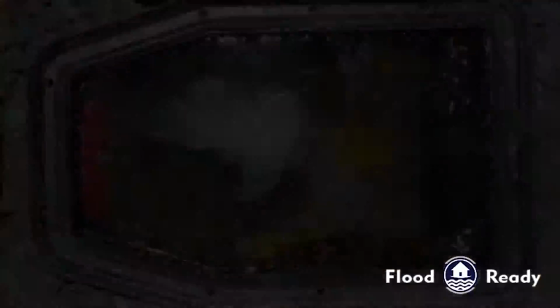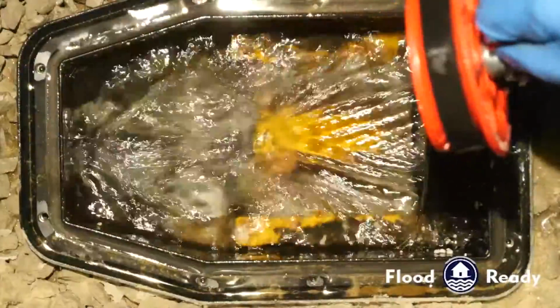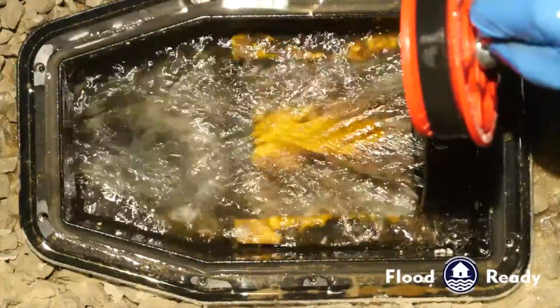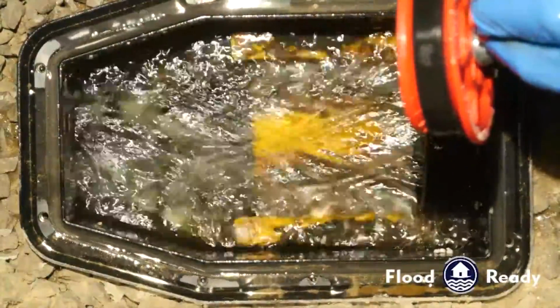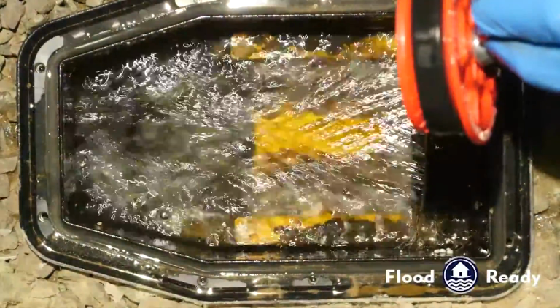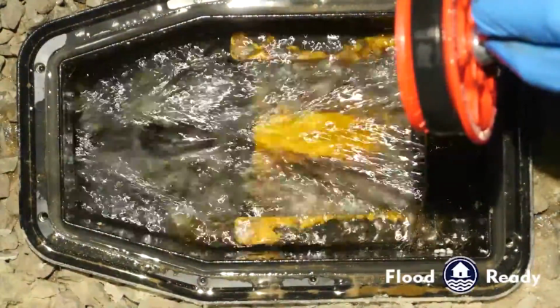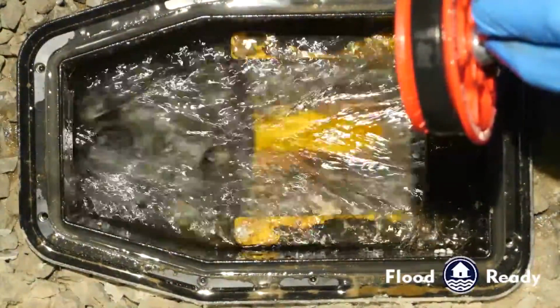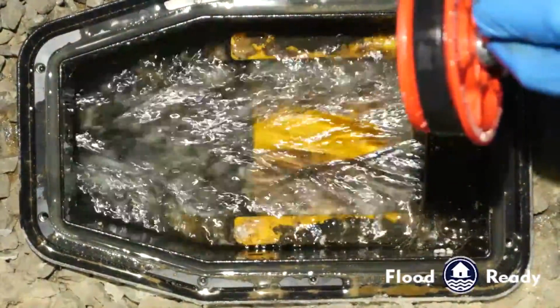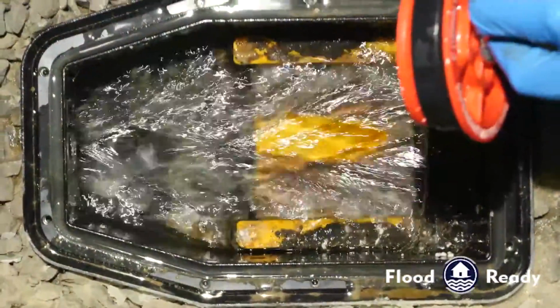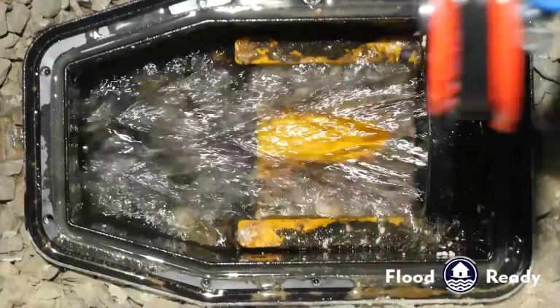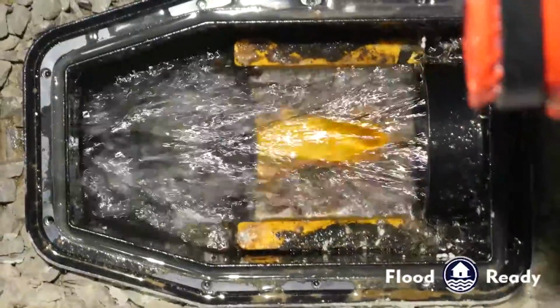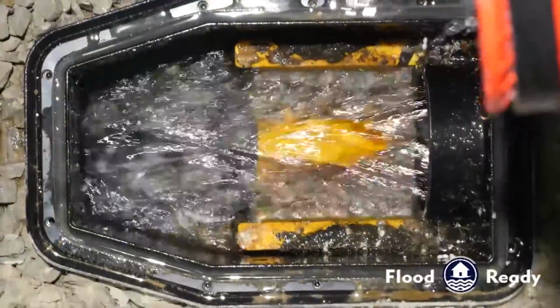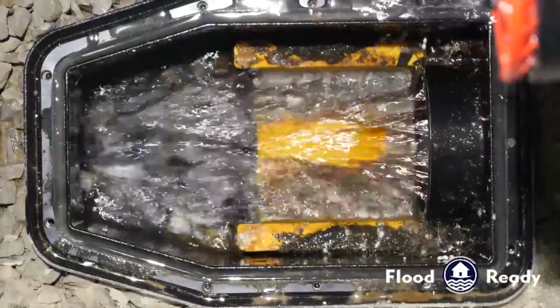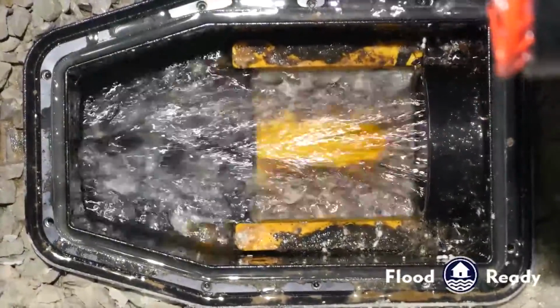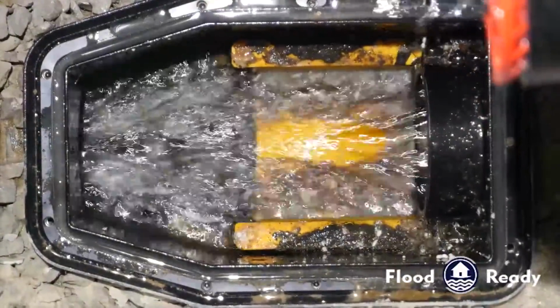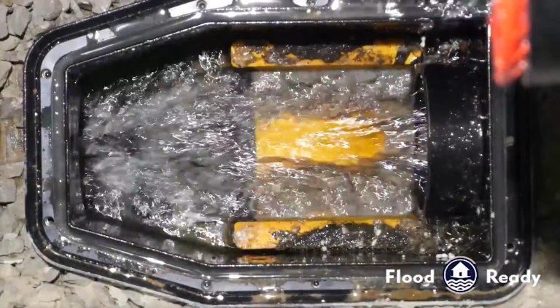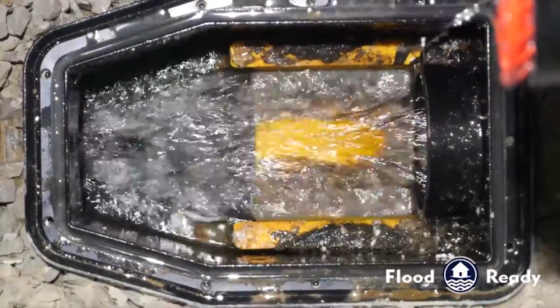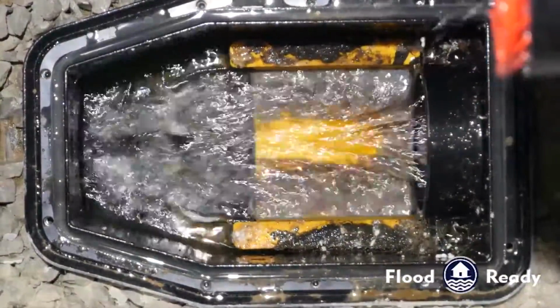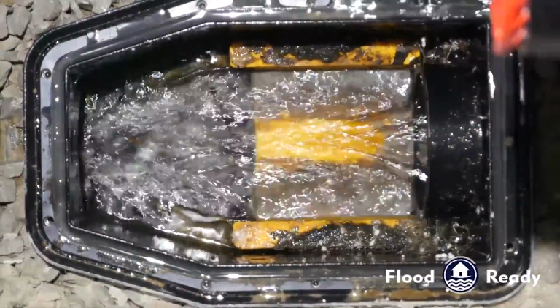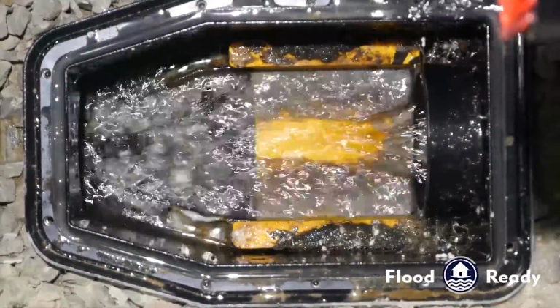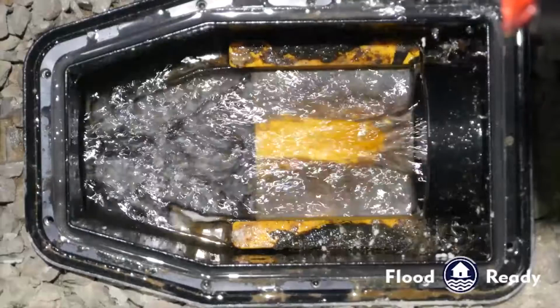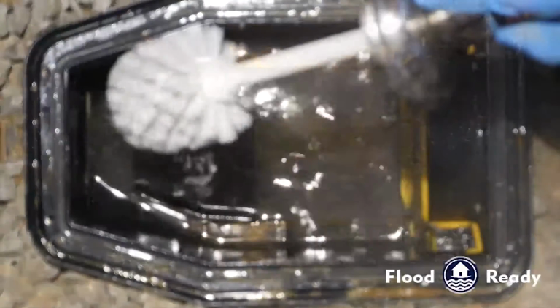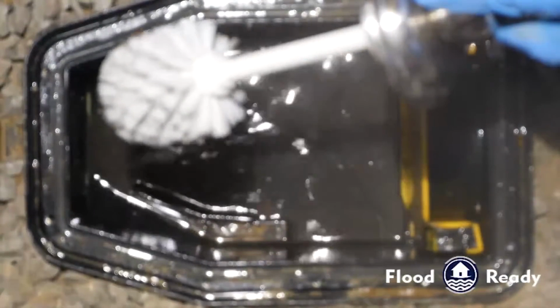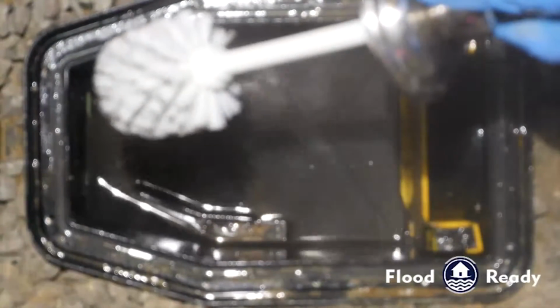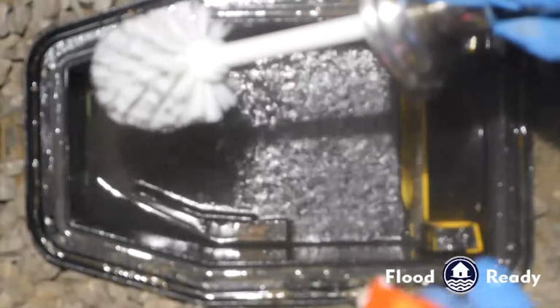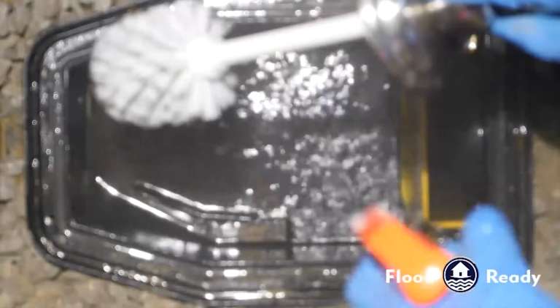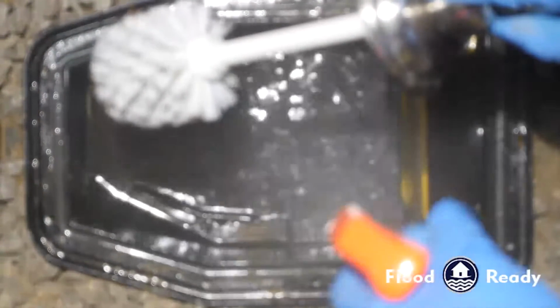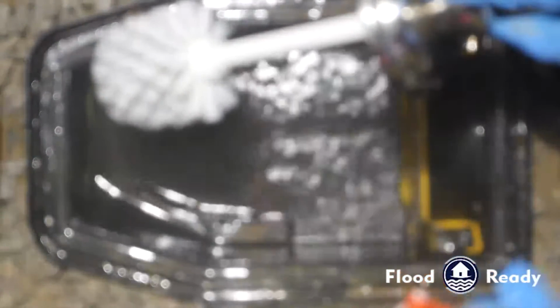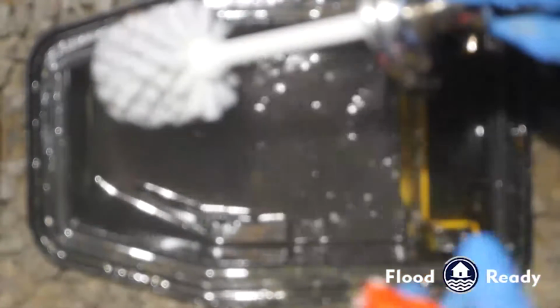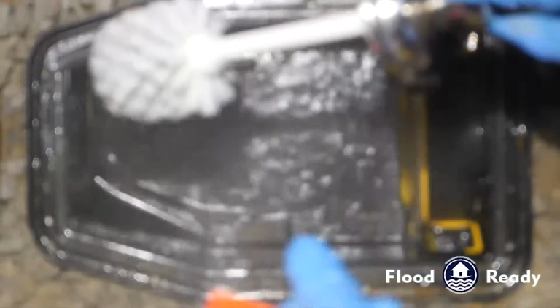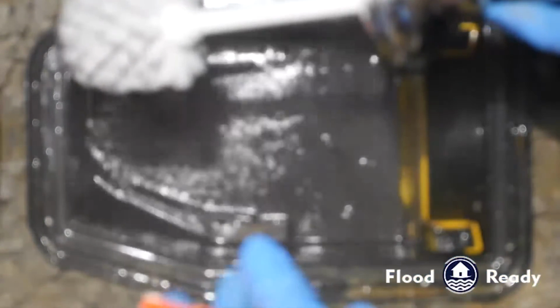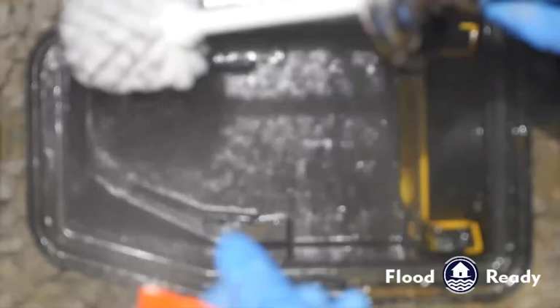At this point the water is flowing almost up above the lip of the valve. We're going to remove the flapper — this was a case where the flapper didn't work and the backwater valve was not working.